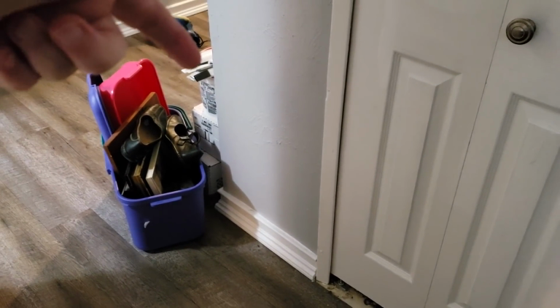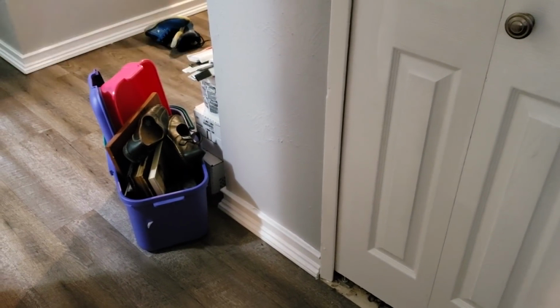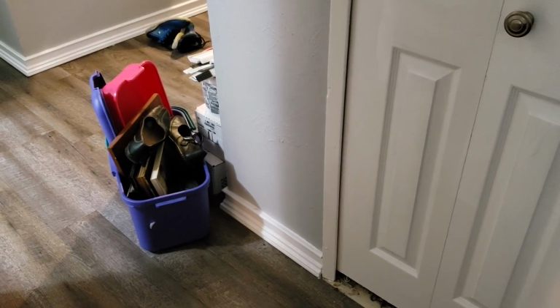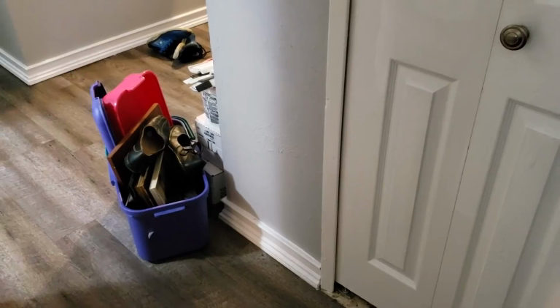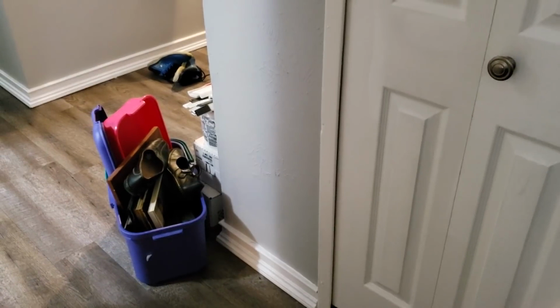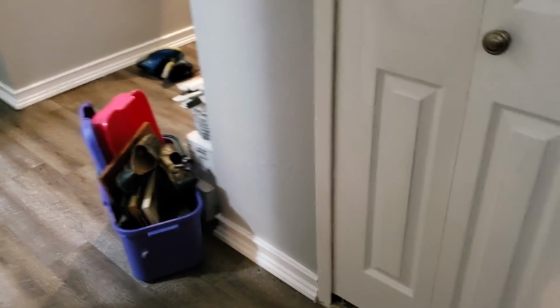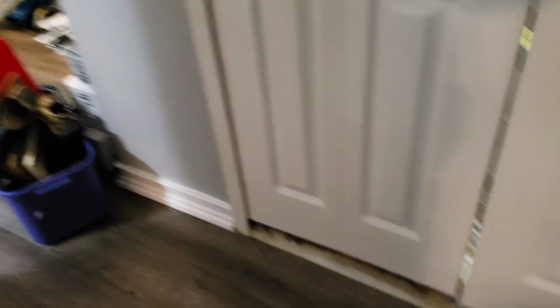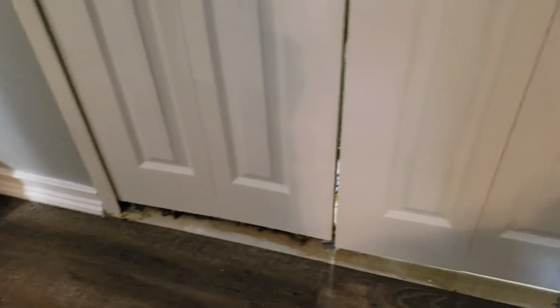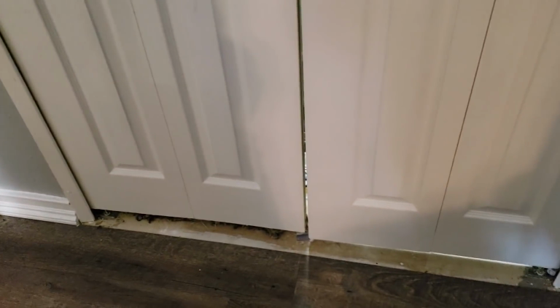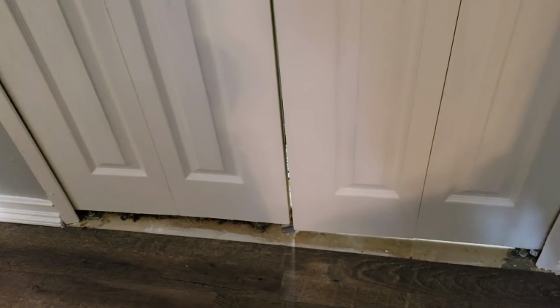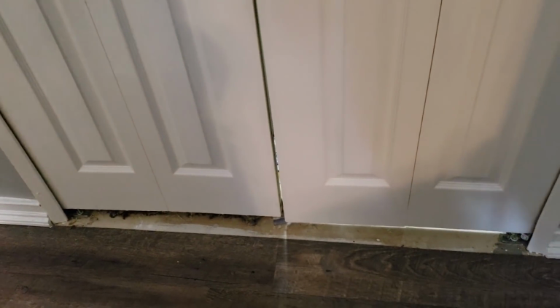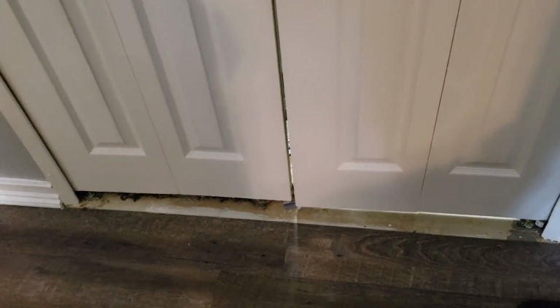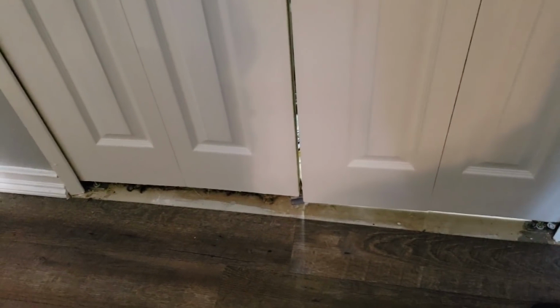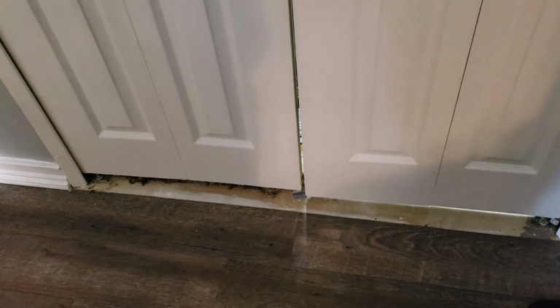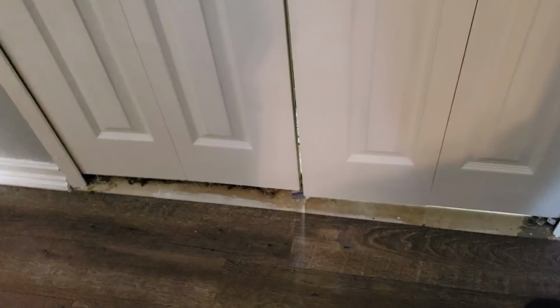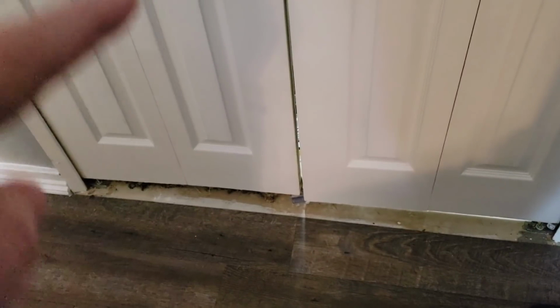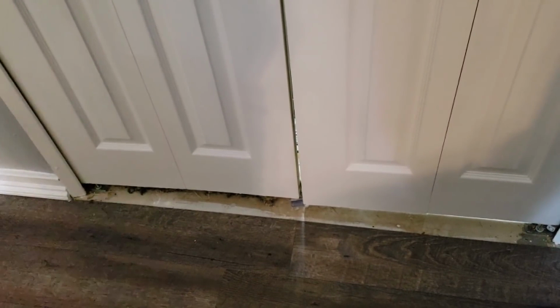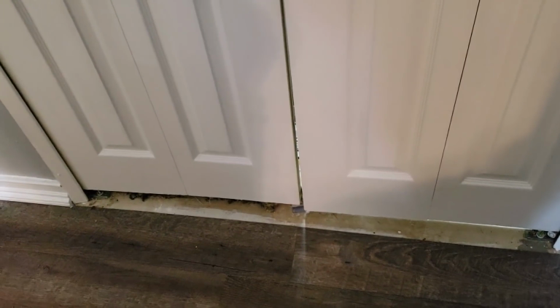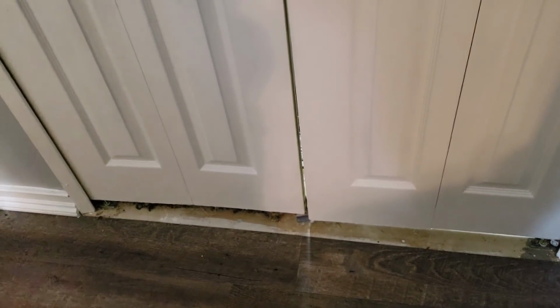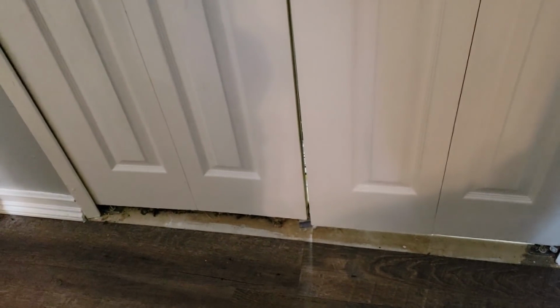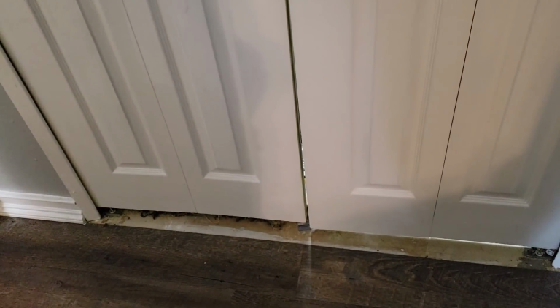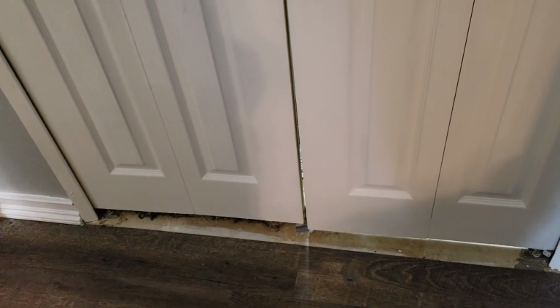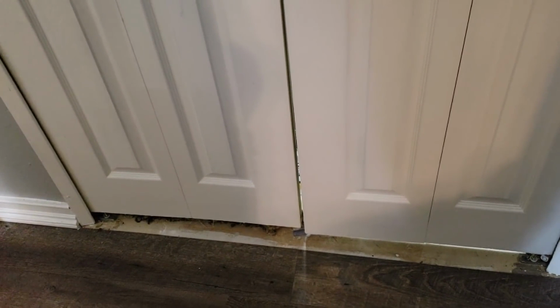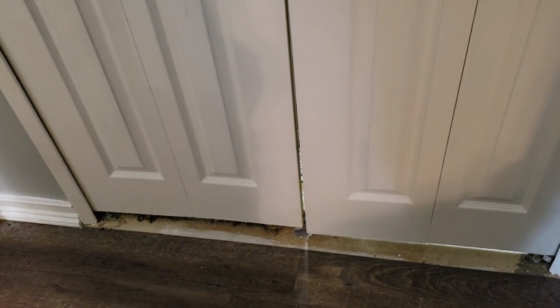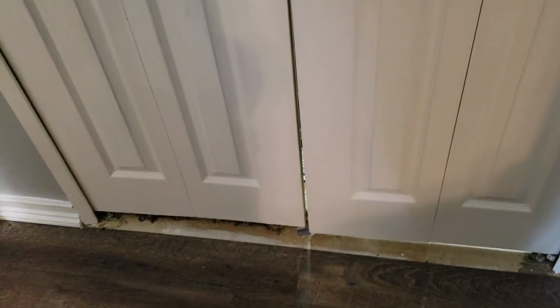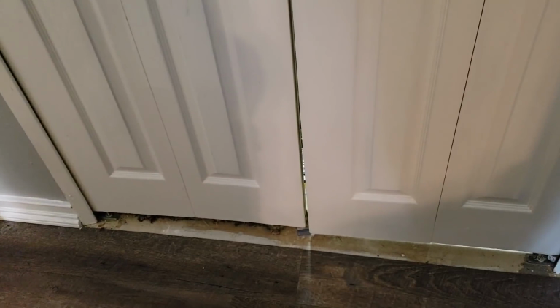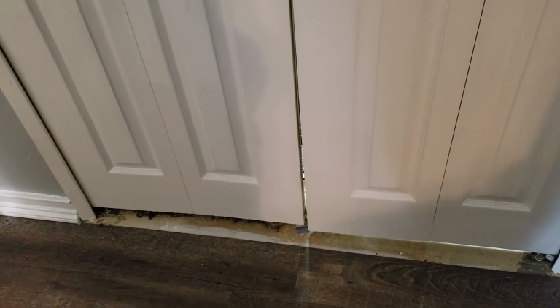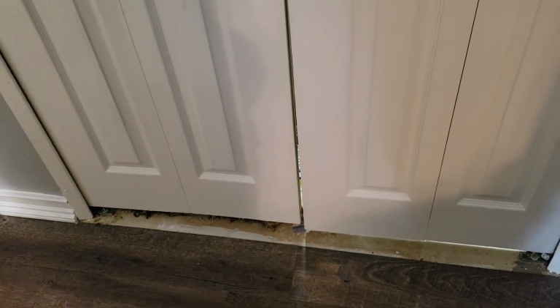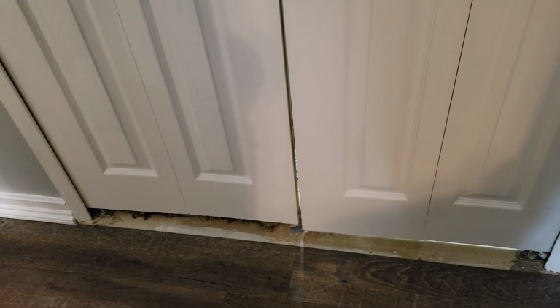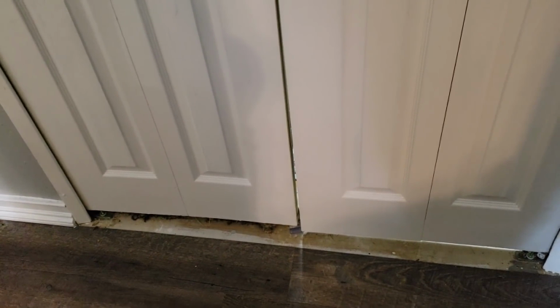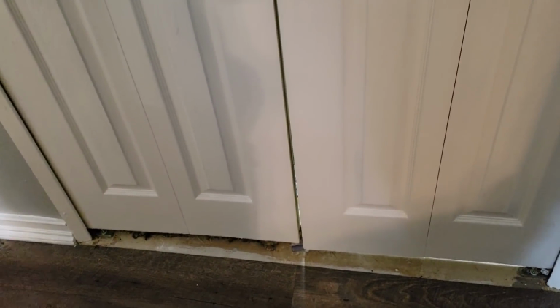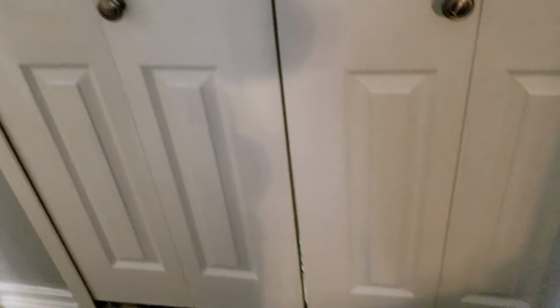There's leftover construction stuff down here. You're also going to see the new flooring that we're putting in — it does not extend into the pantry yet, which is part of what's going to happen with this project. I won't get the flooring in just yet, but I'll at least get the pantry prepared for new flooring.